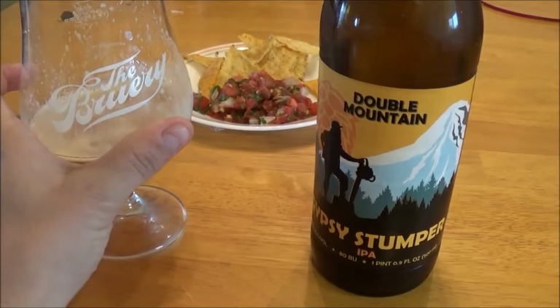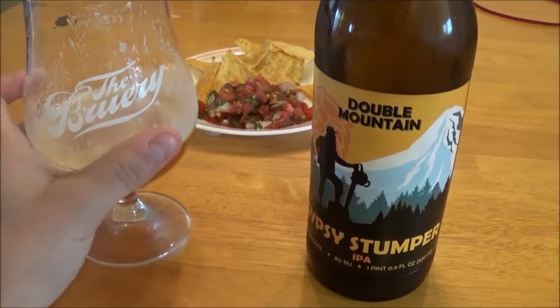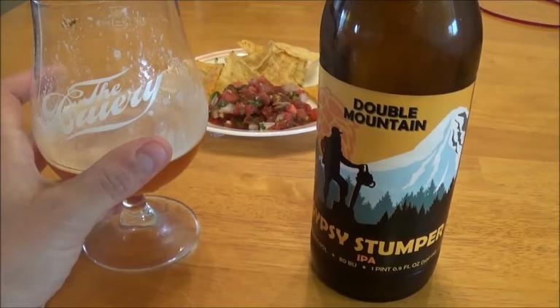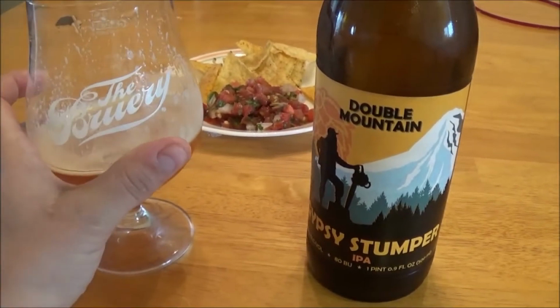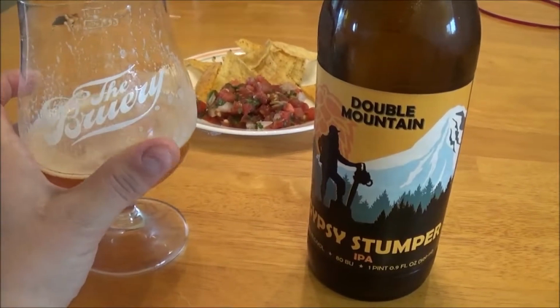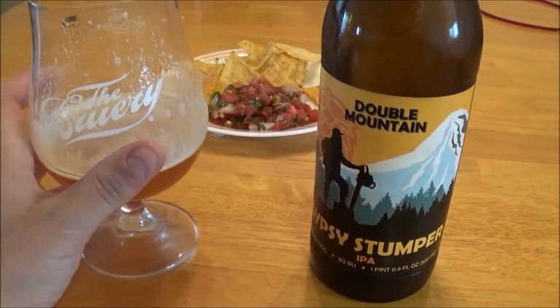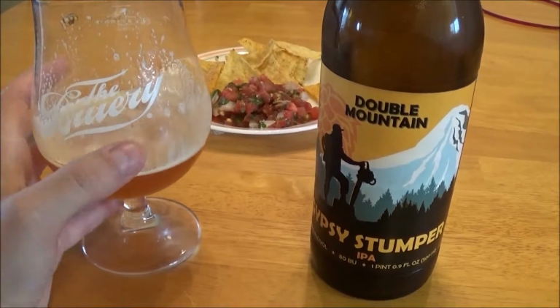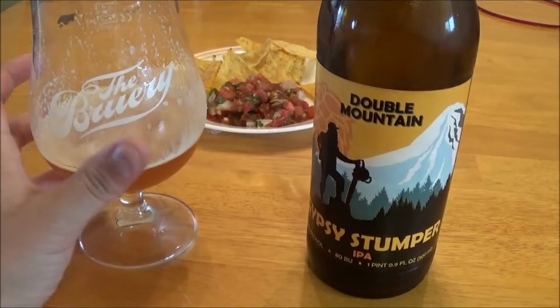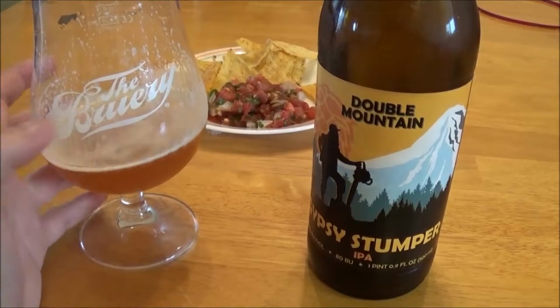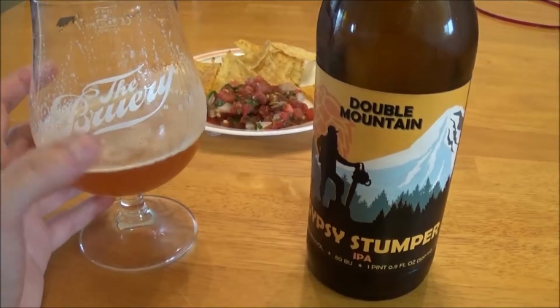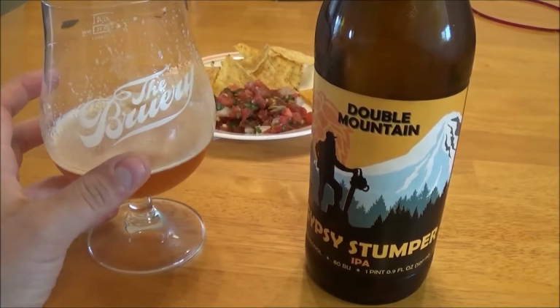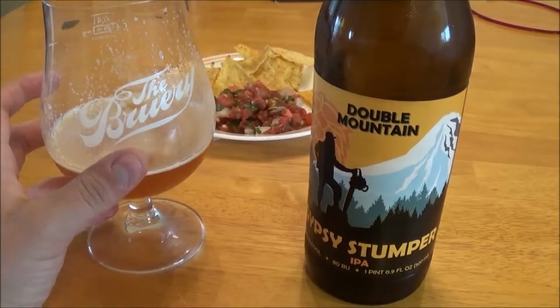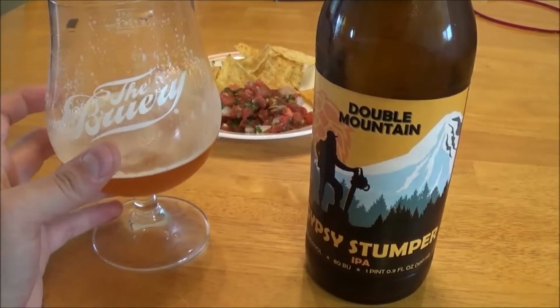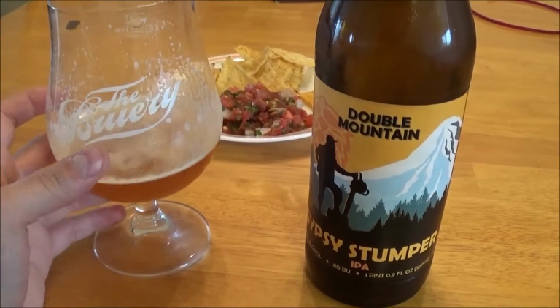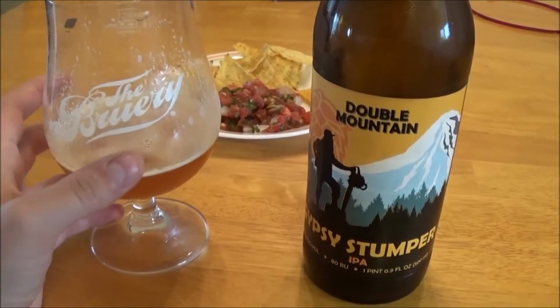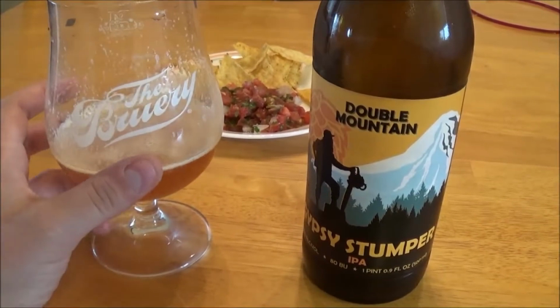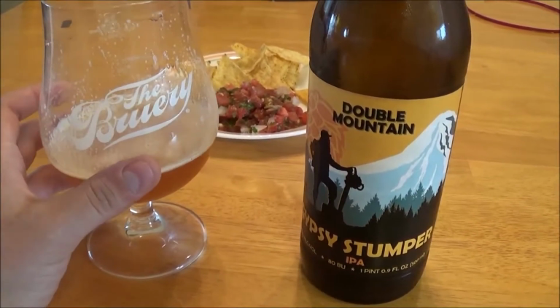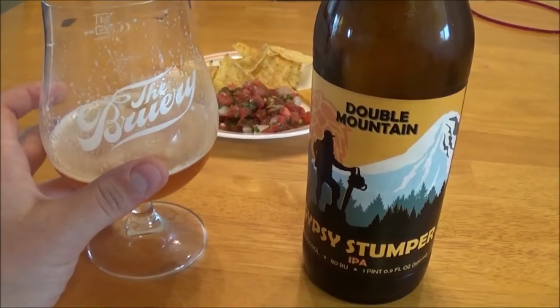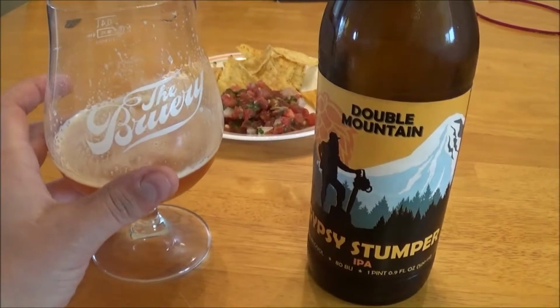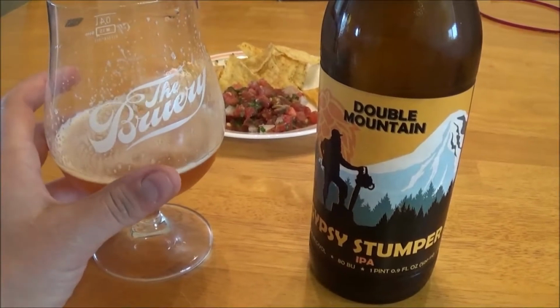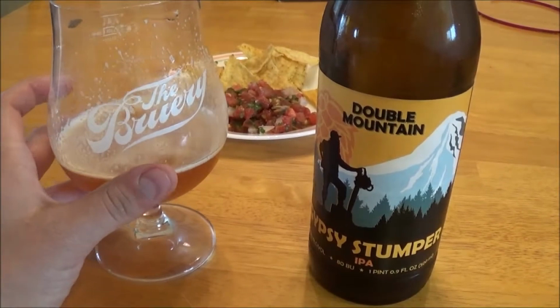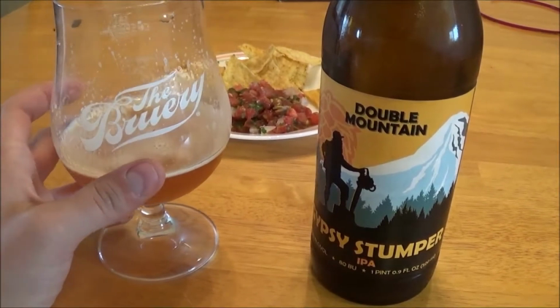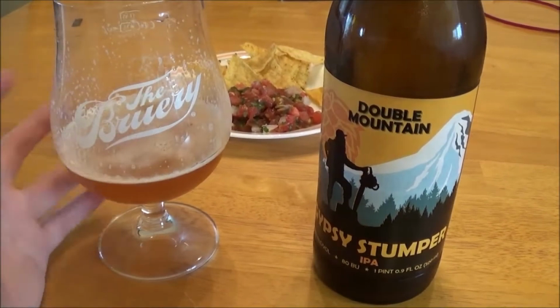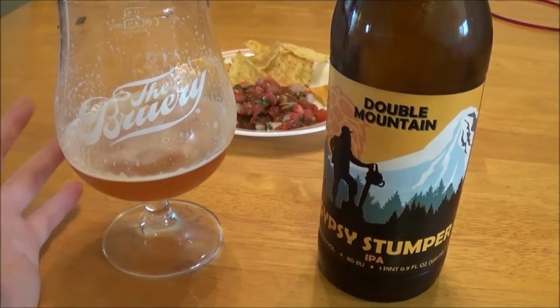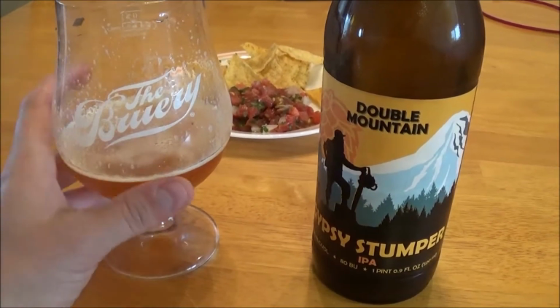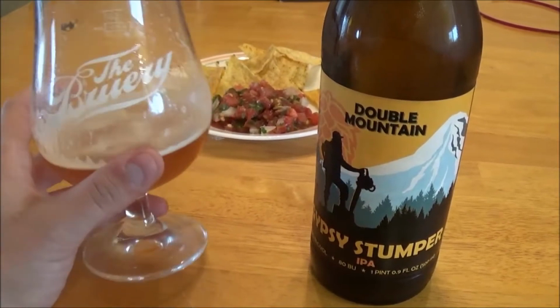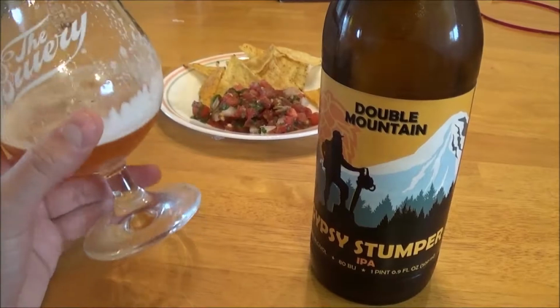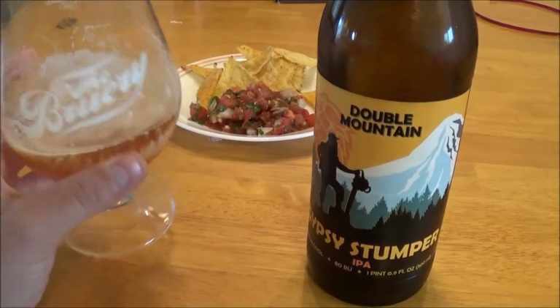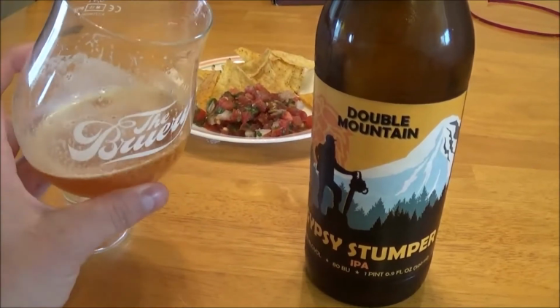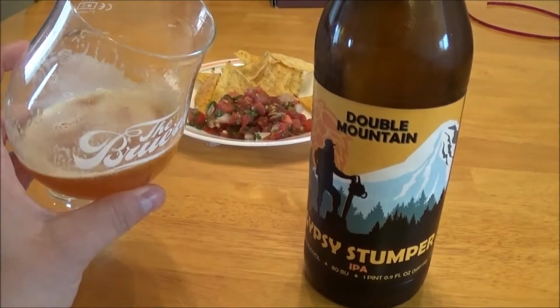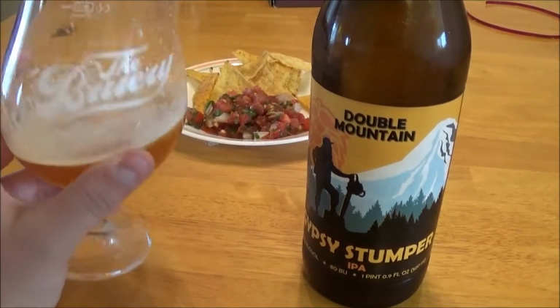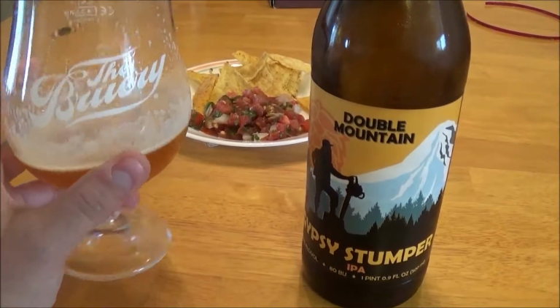As a rating, I'd go like a C, like a 73. Yeah, 73. There we go.